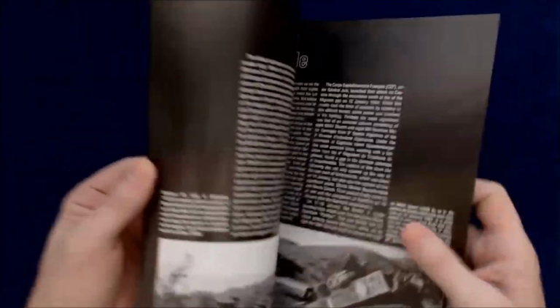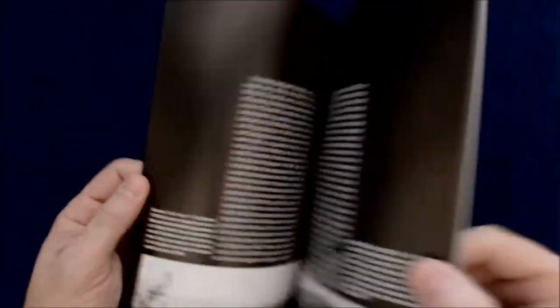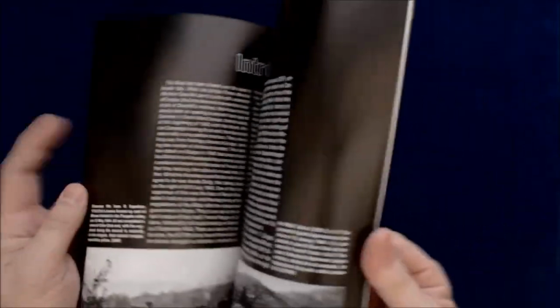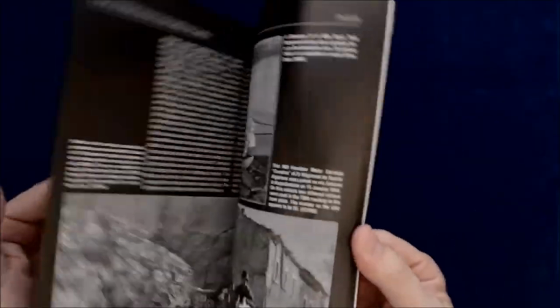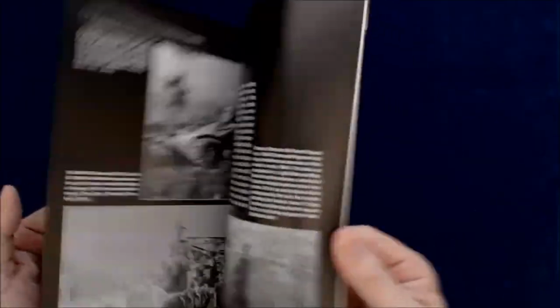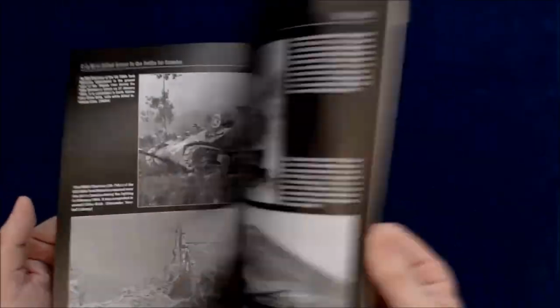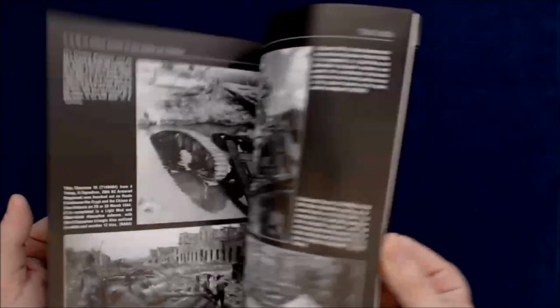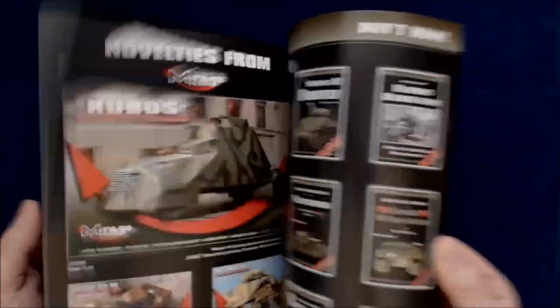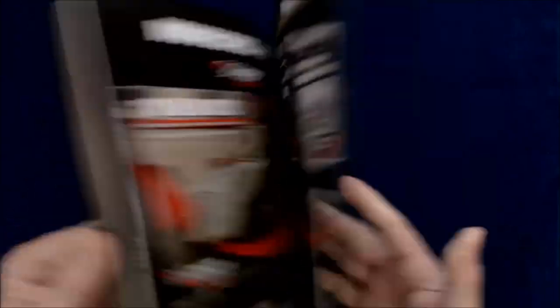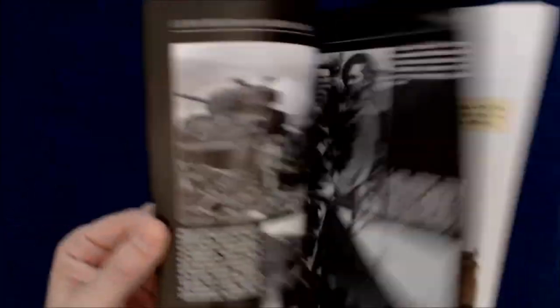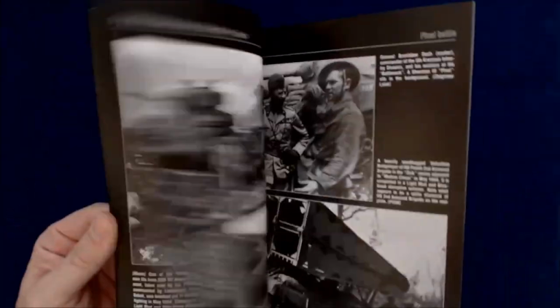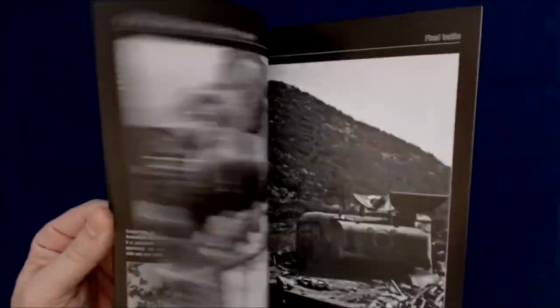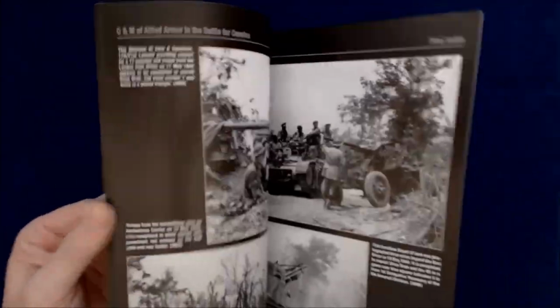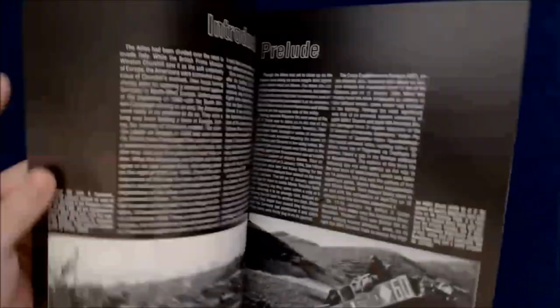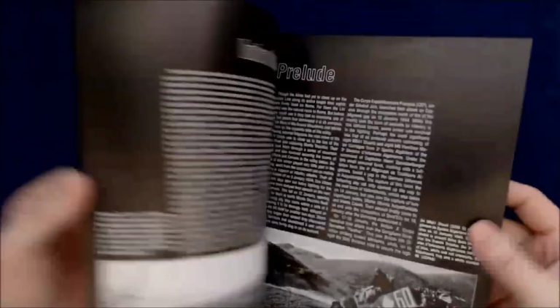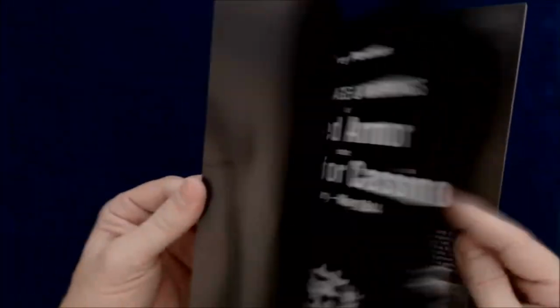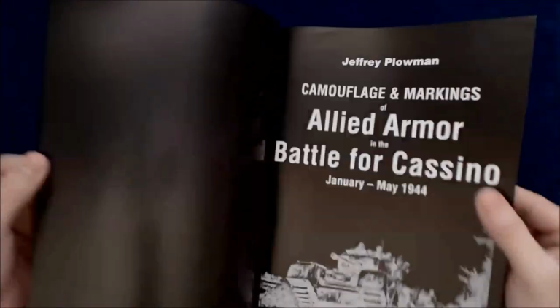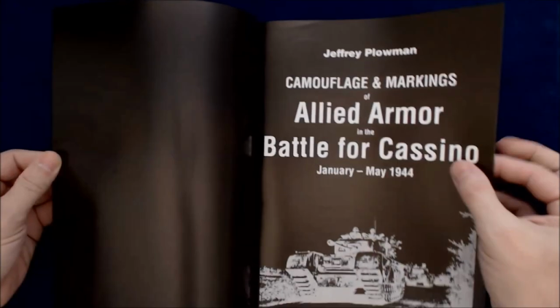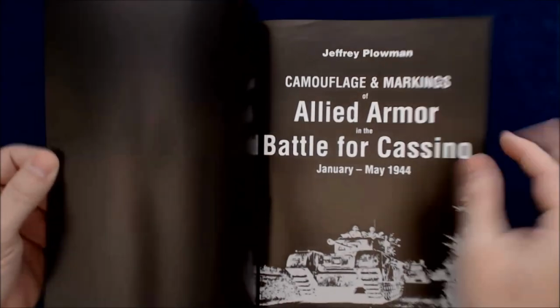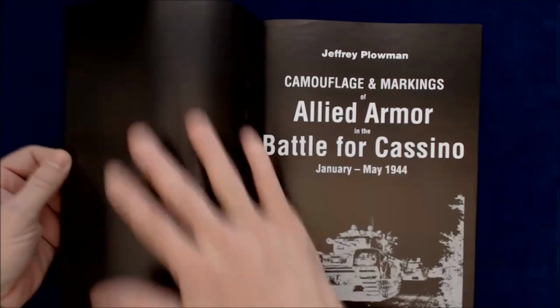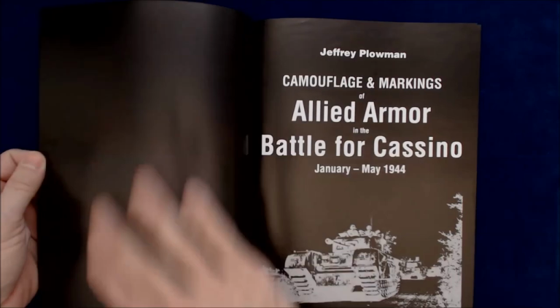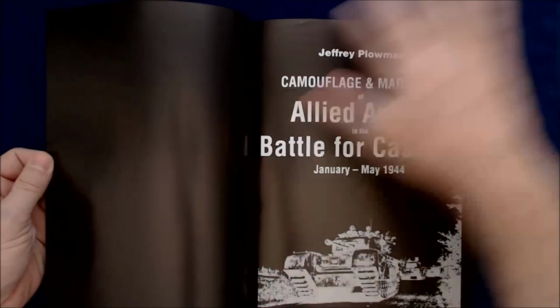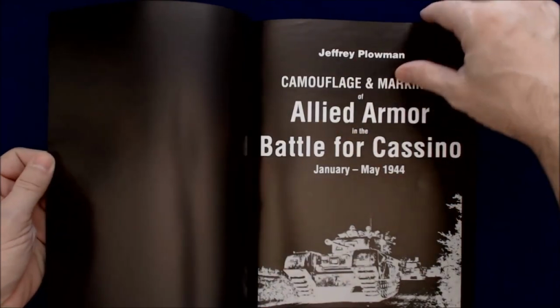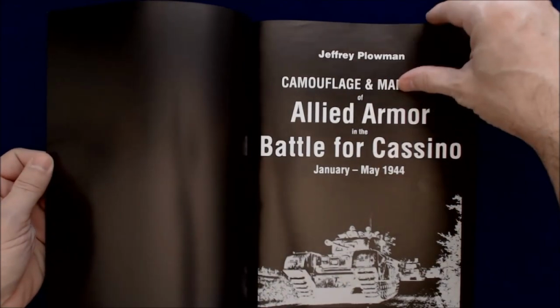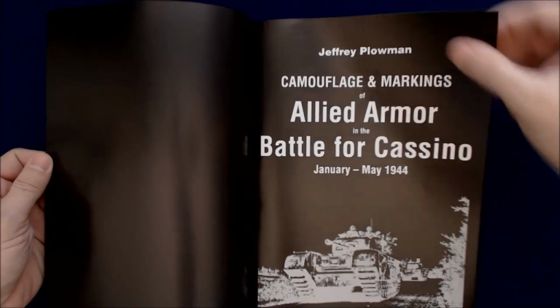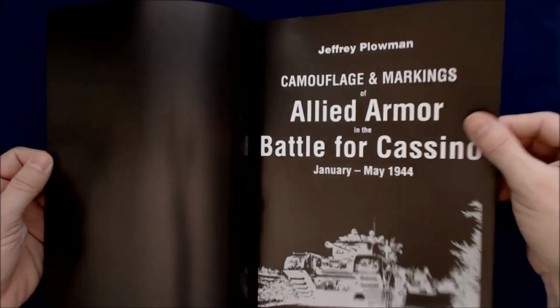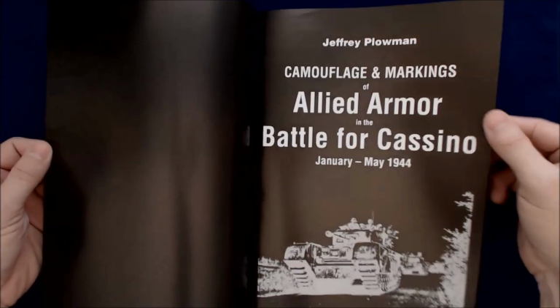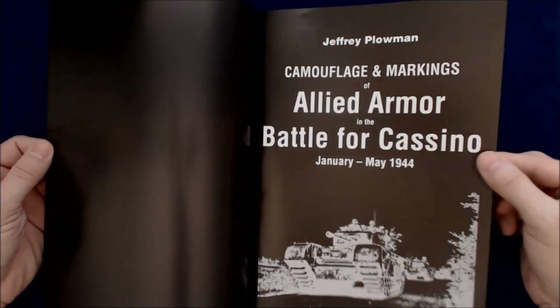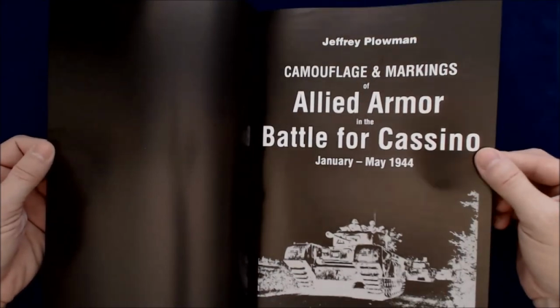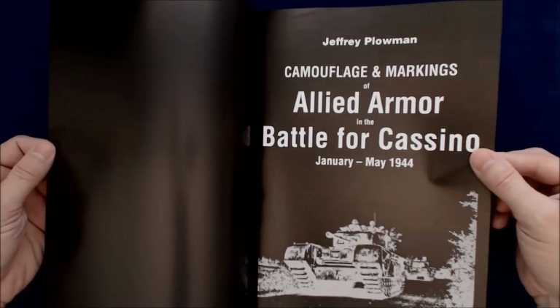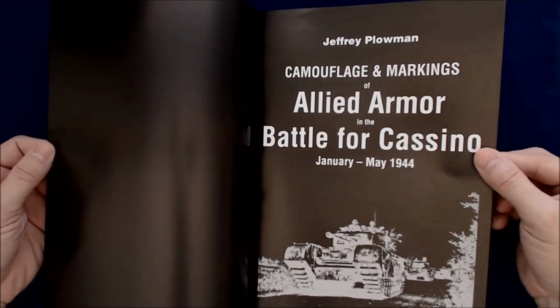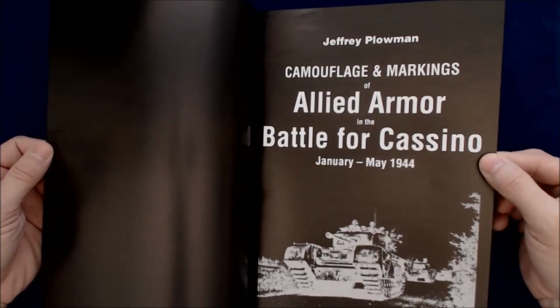So you can see the series is interesting in that they've done full black pages — lots of ink required to print this. And even on the interior cover, it's very stylistic. I do like that.